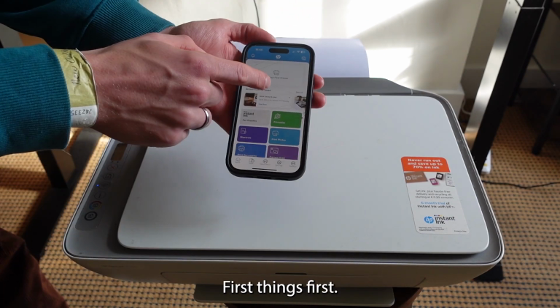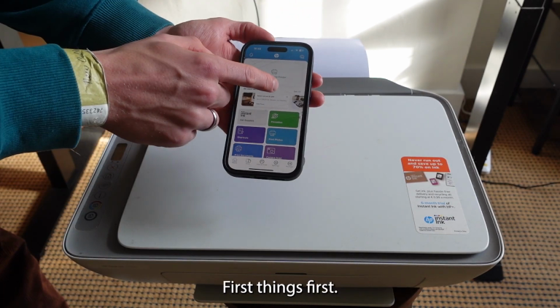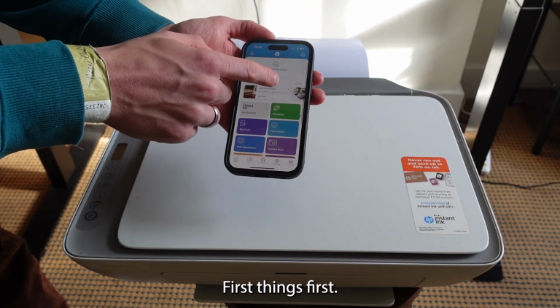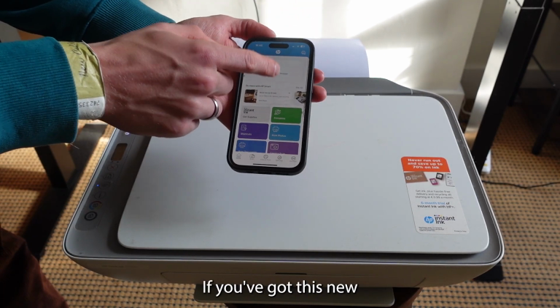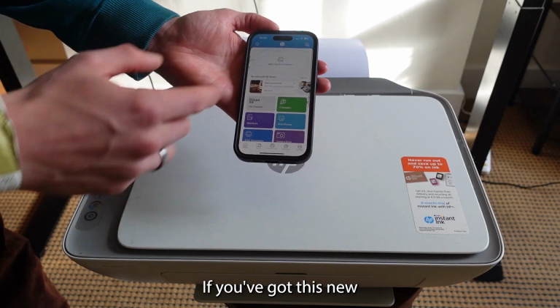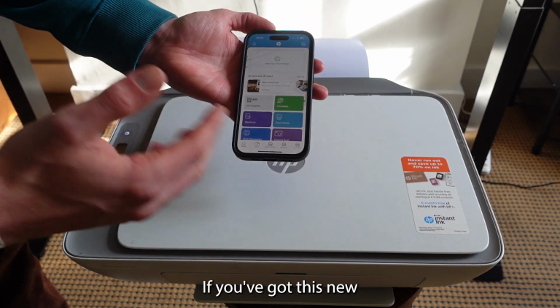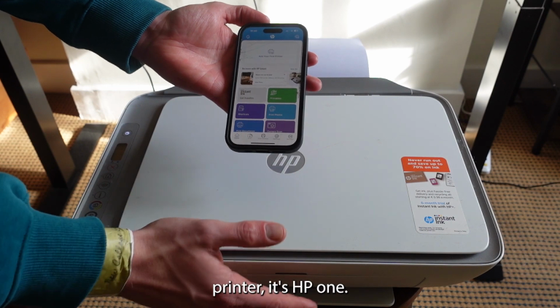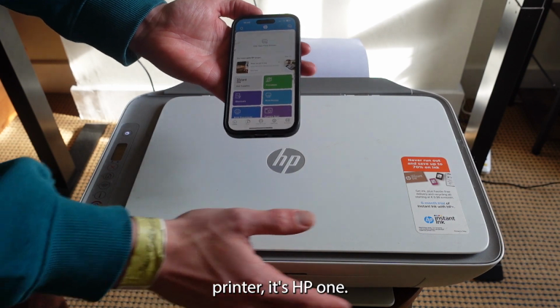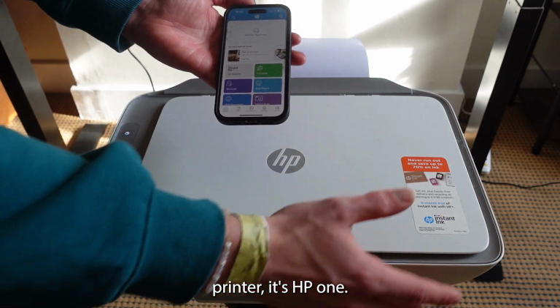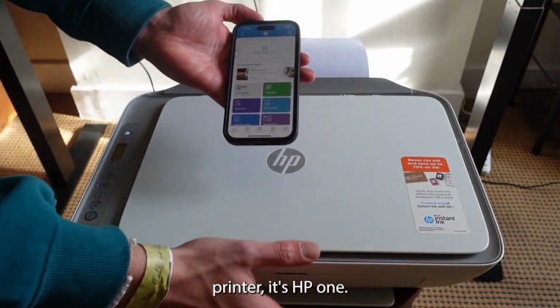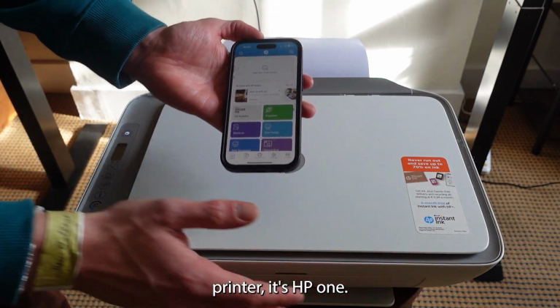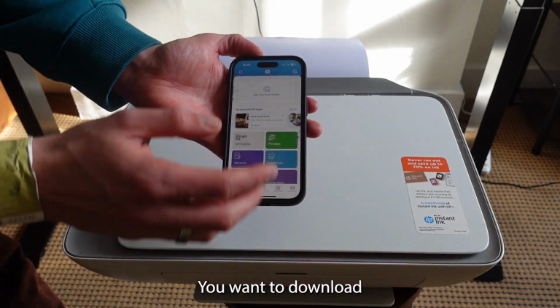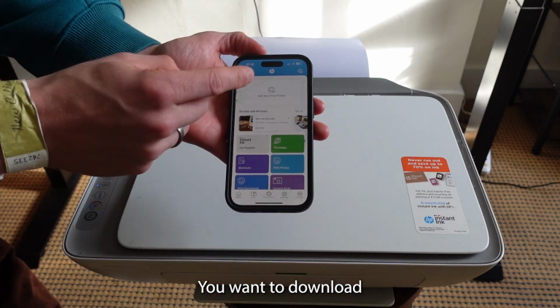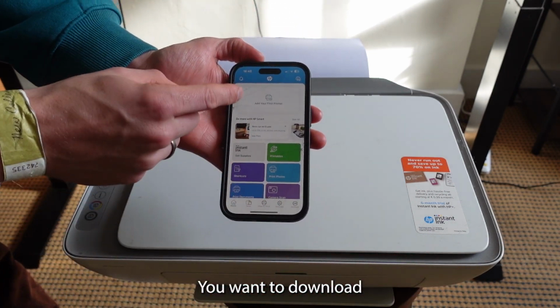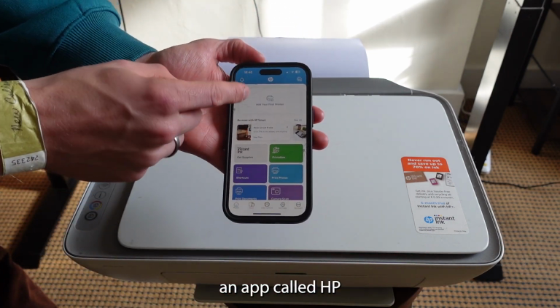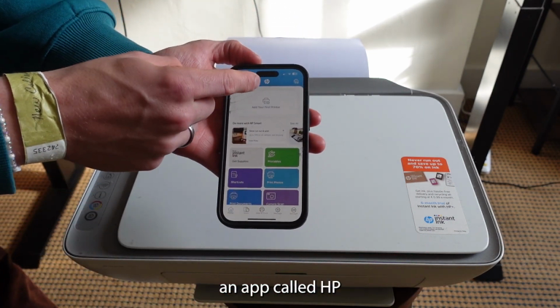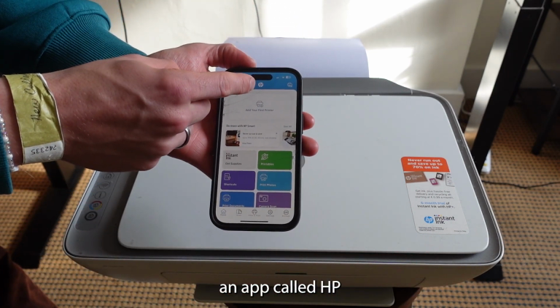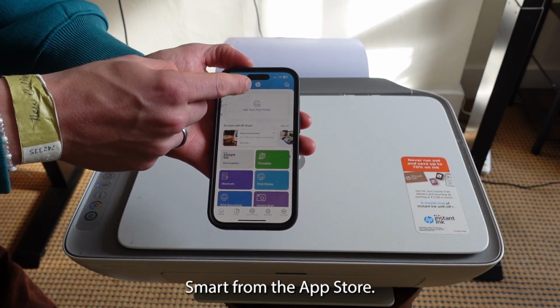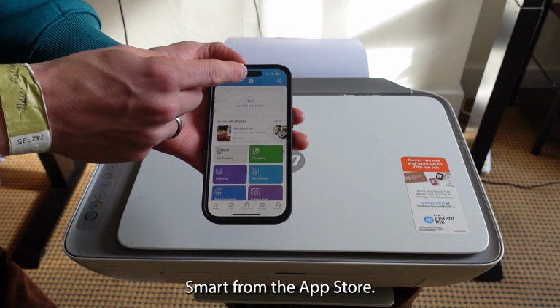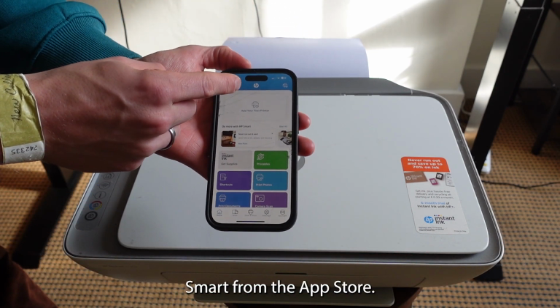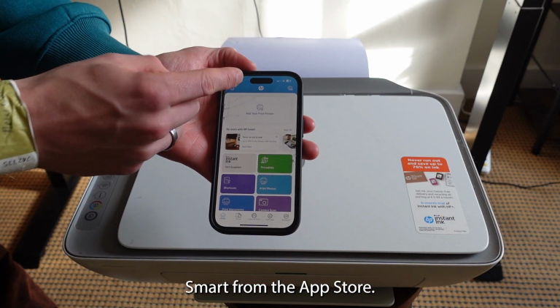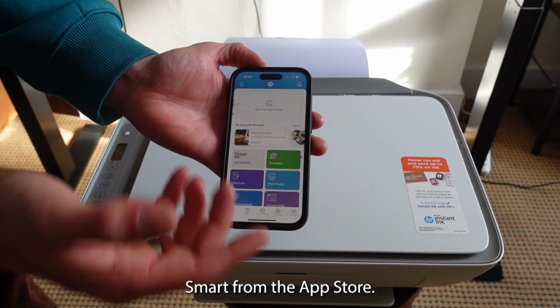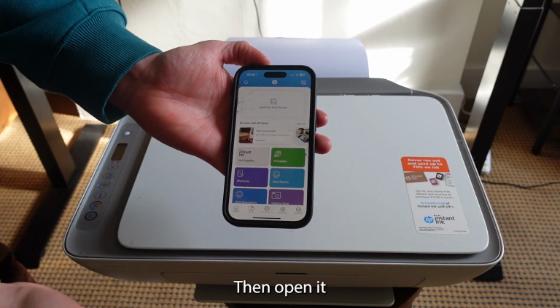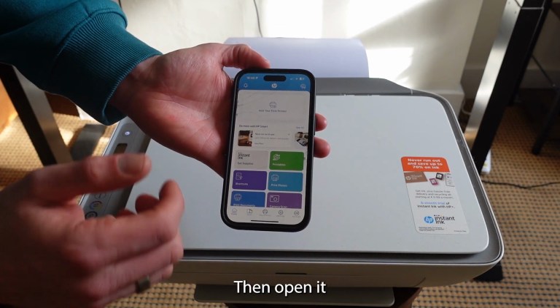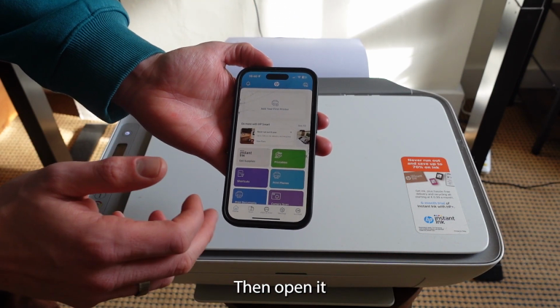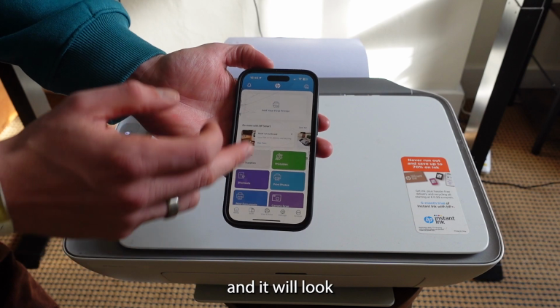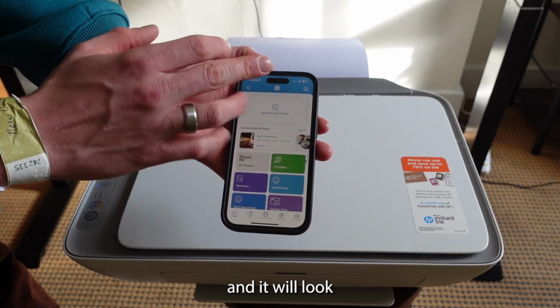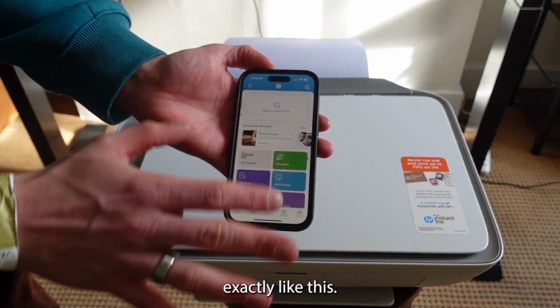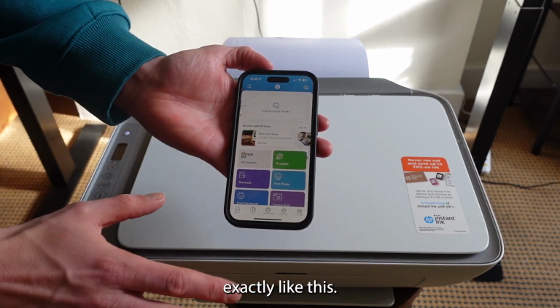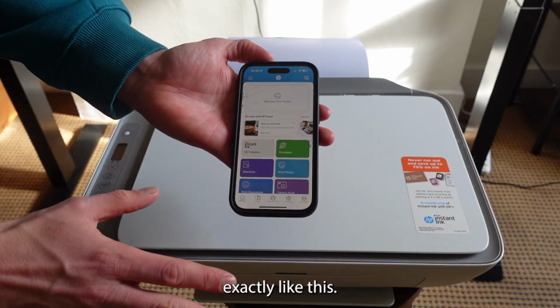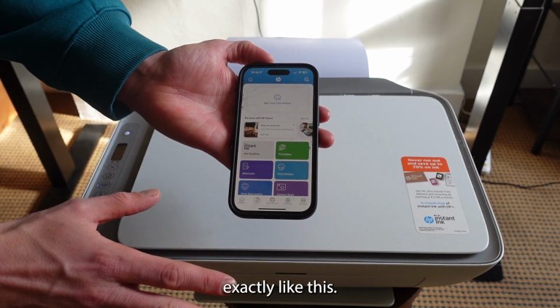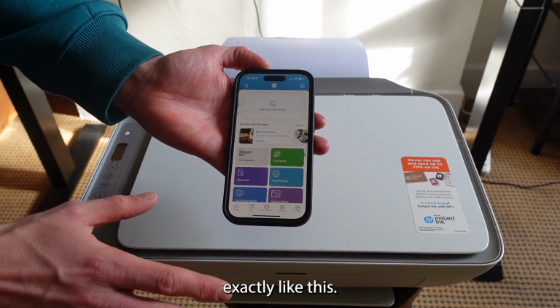First things first, if you've got a new HP printer, you want to download an app called HP Smart from the app store, then open it and it will look exactly like this.